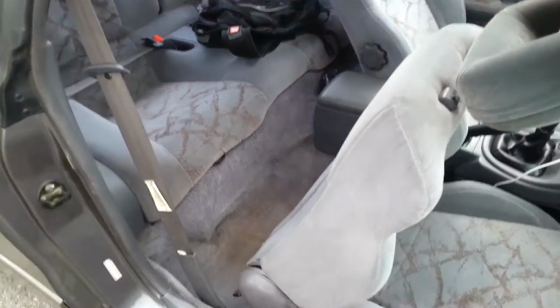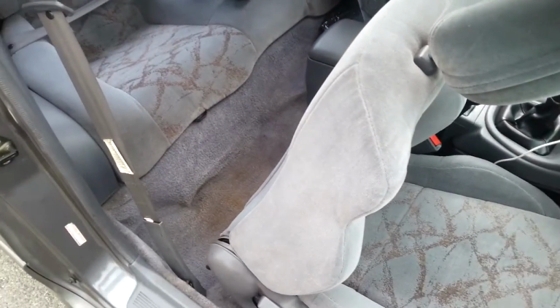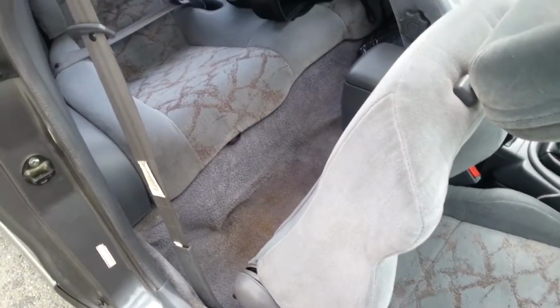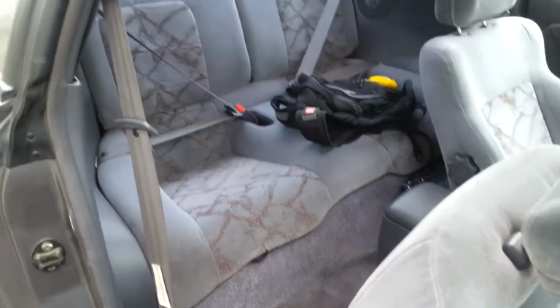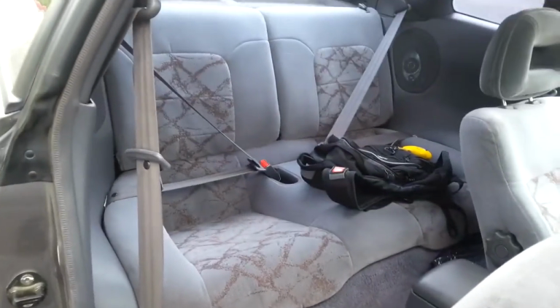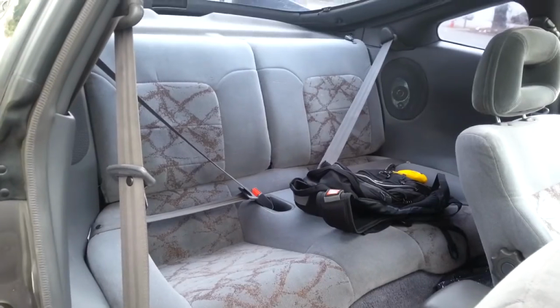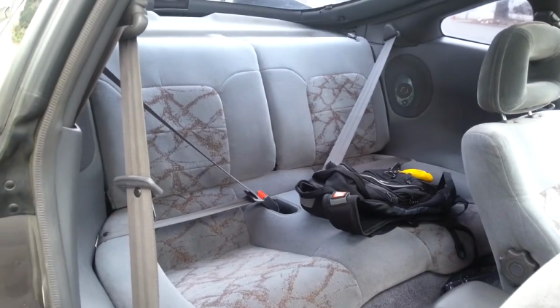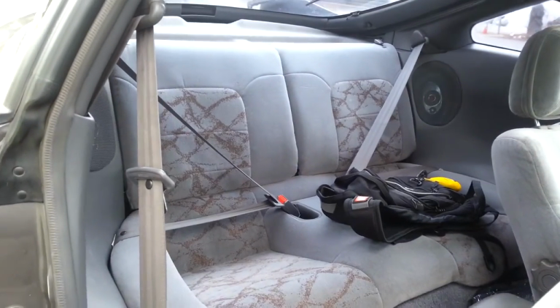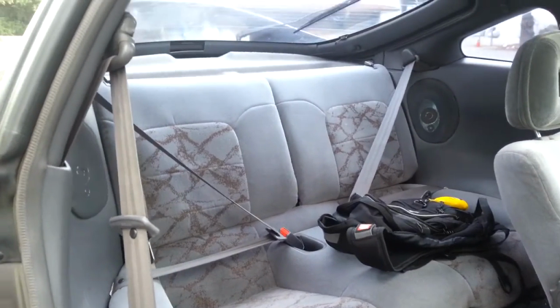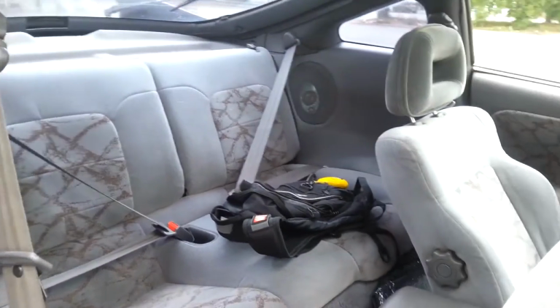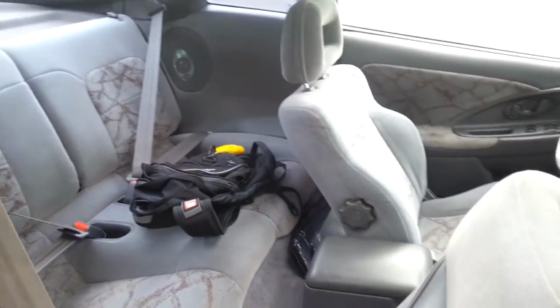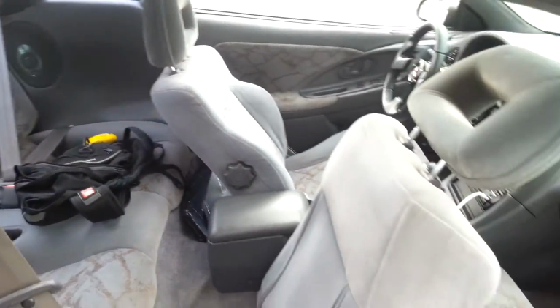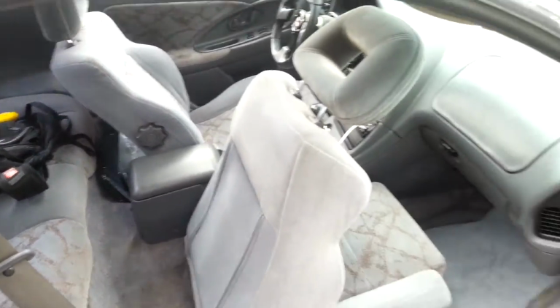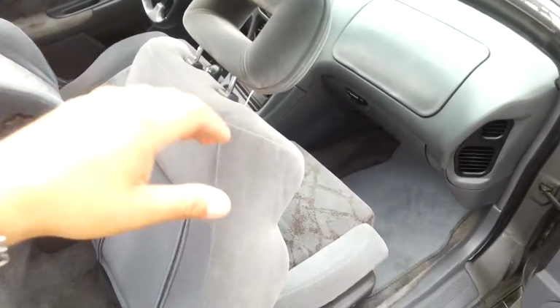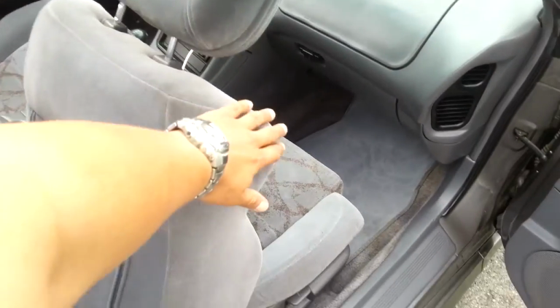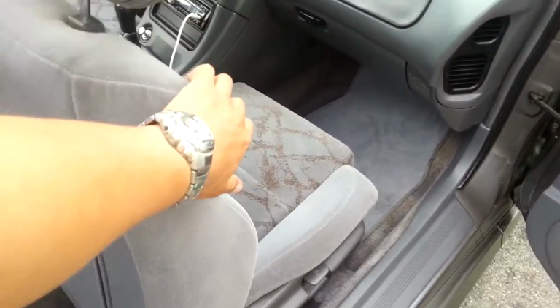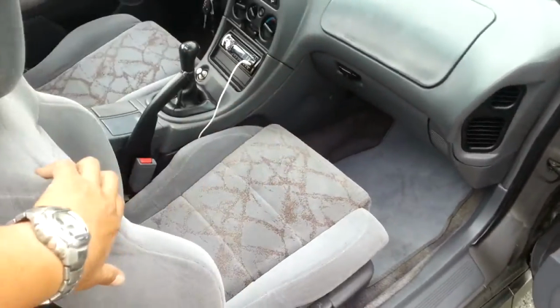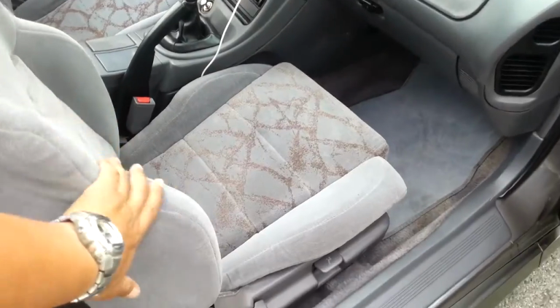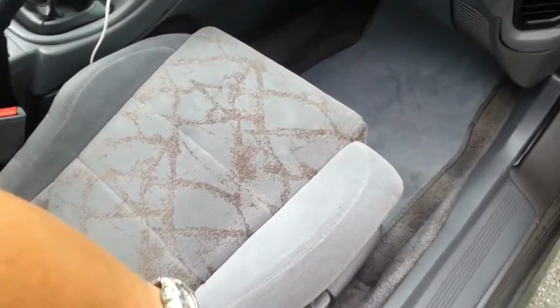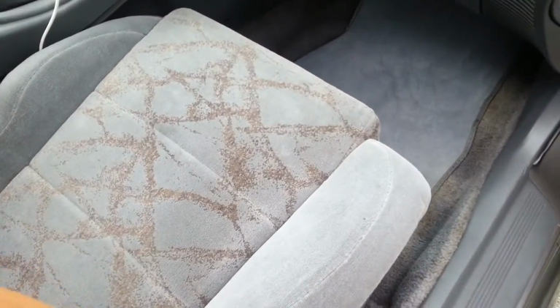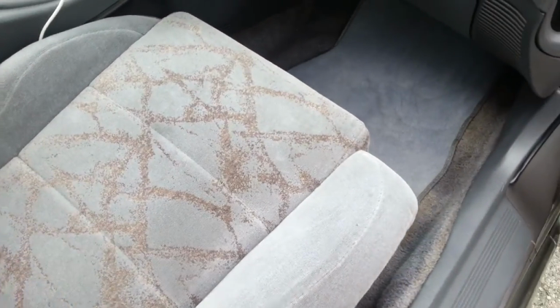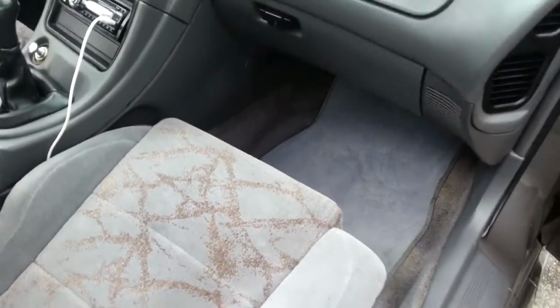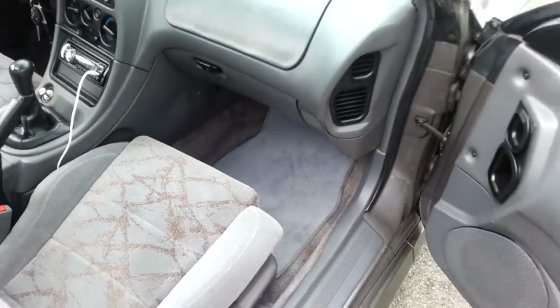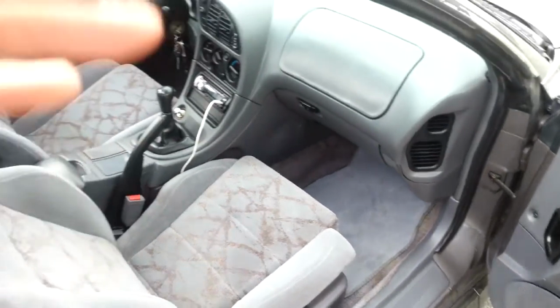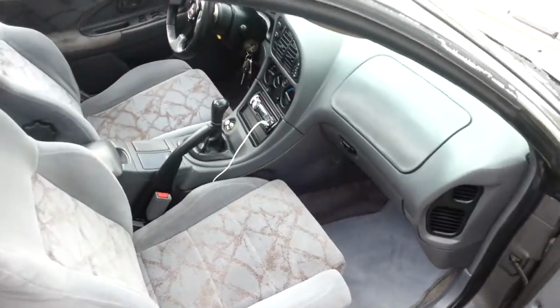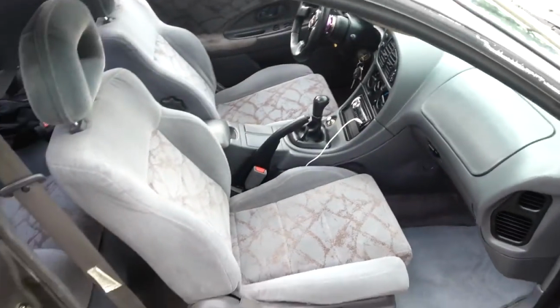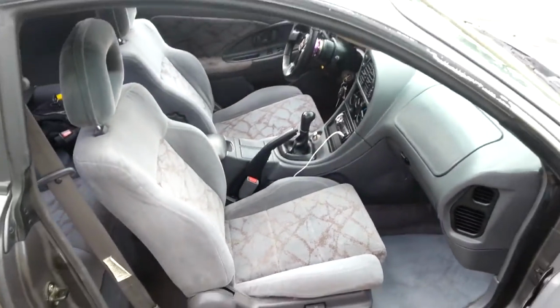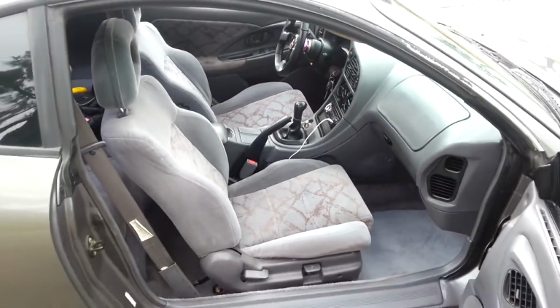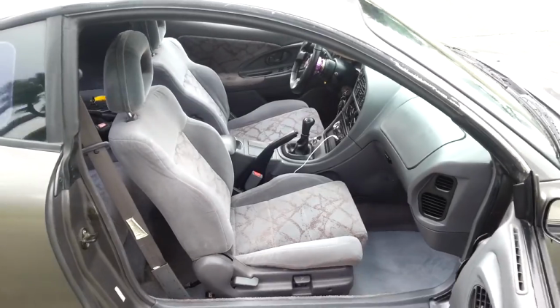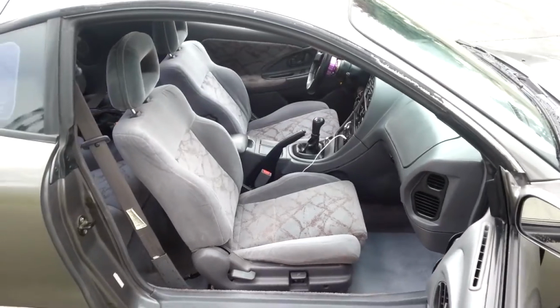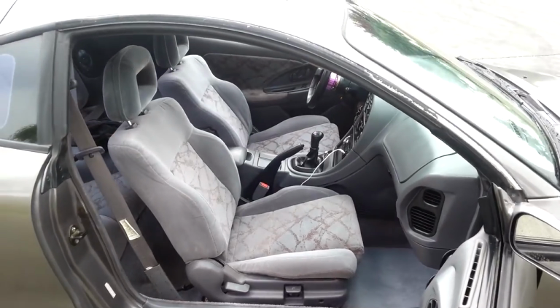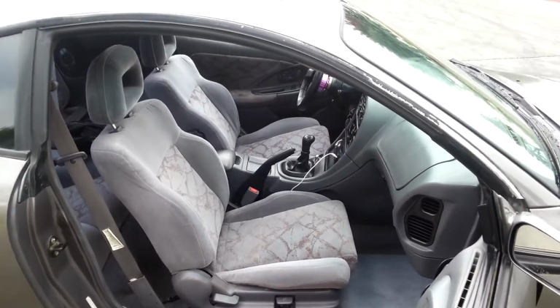Washed the carpet, washed the seats — got an interior cleaner for it. That's pretty much it on that side.